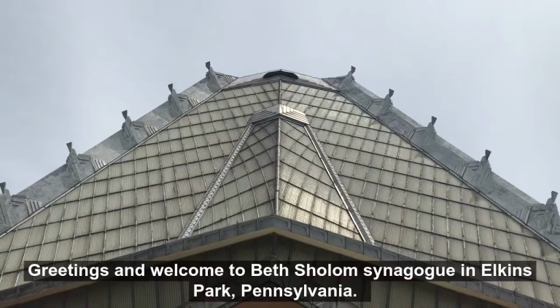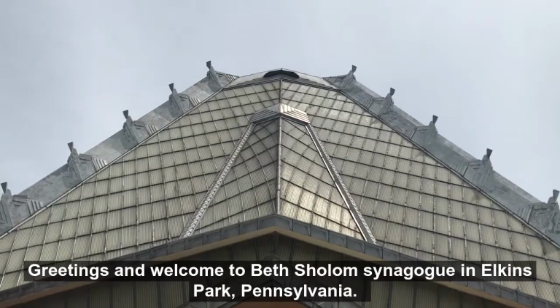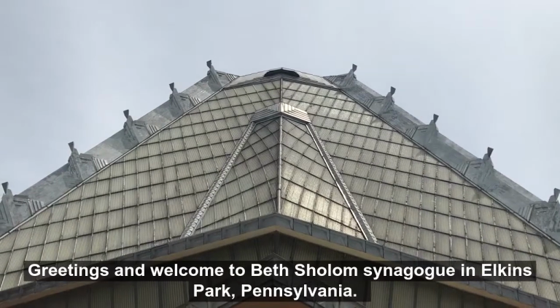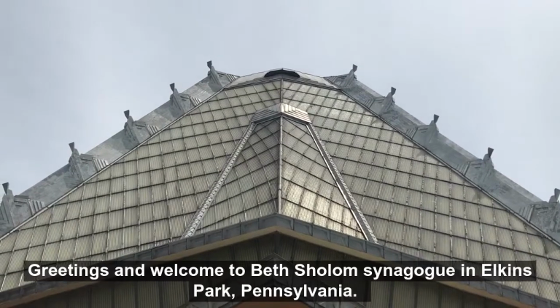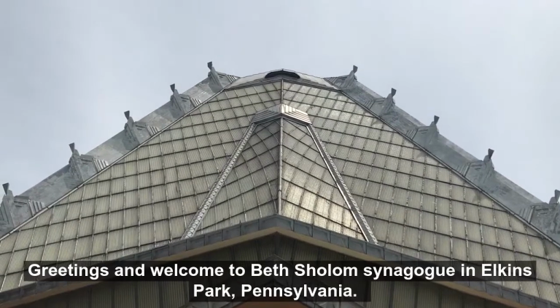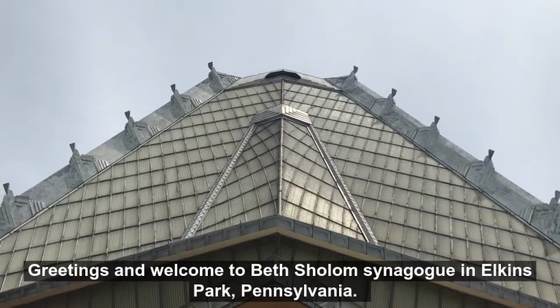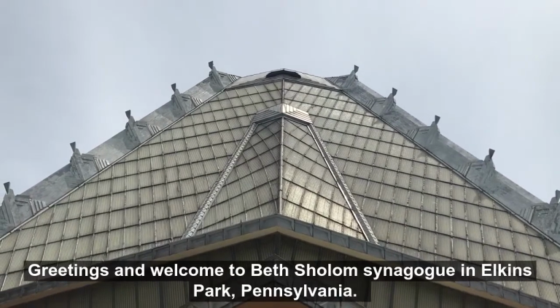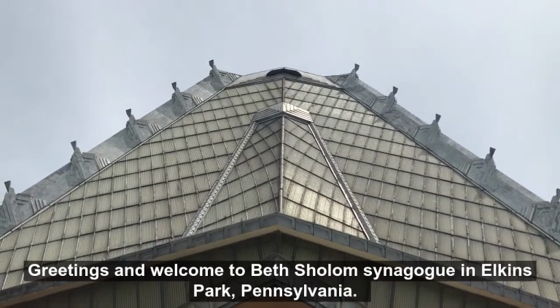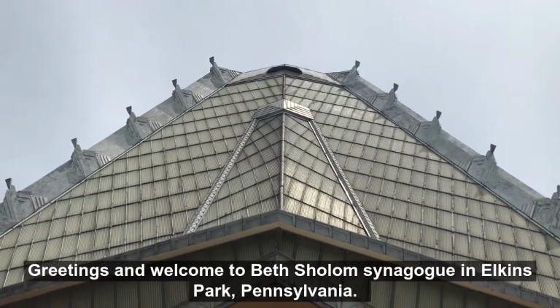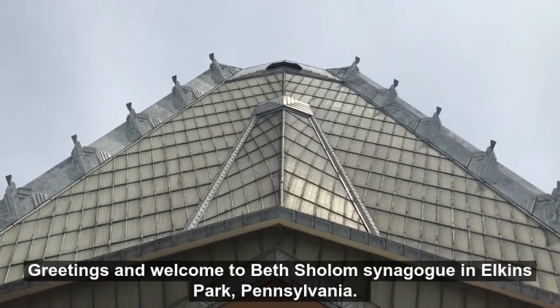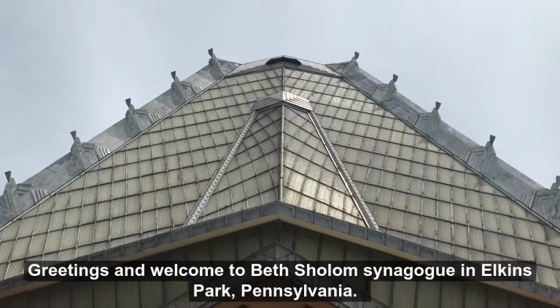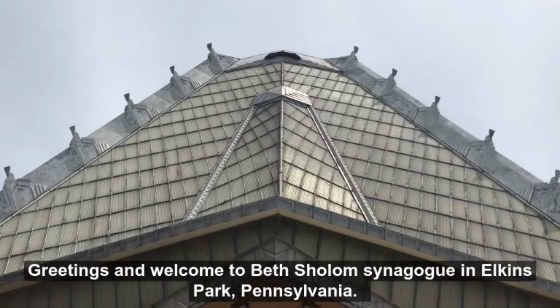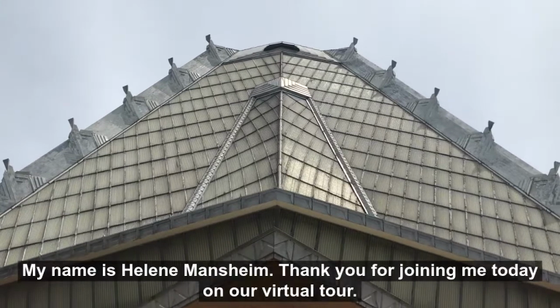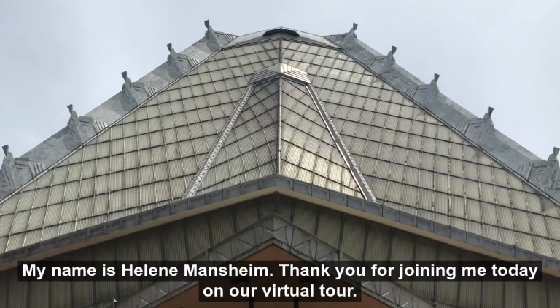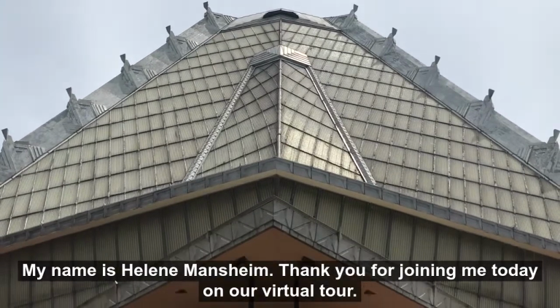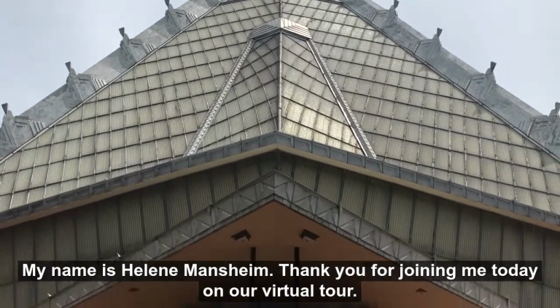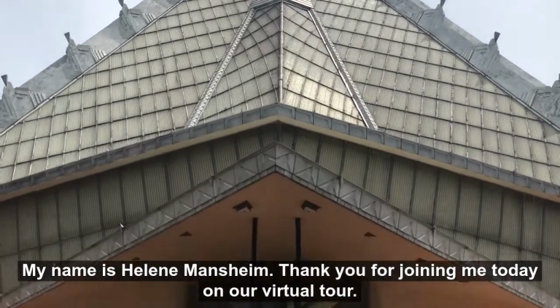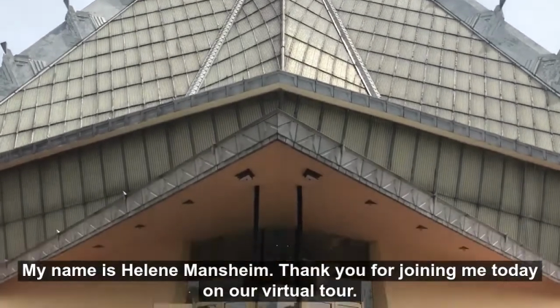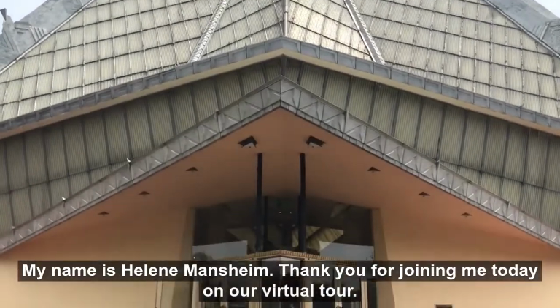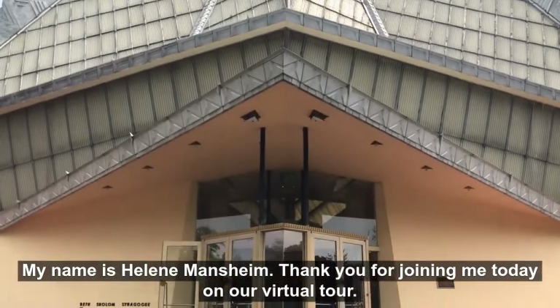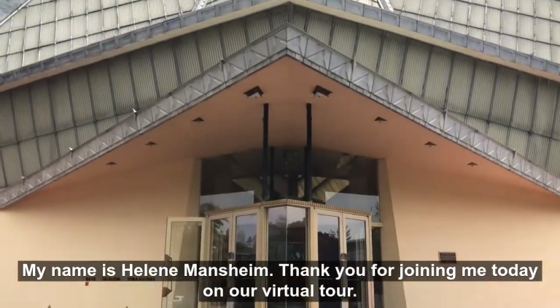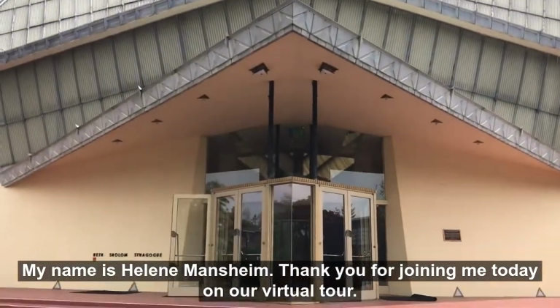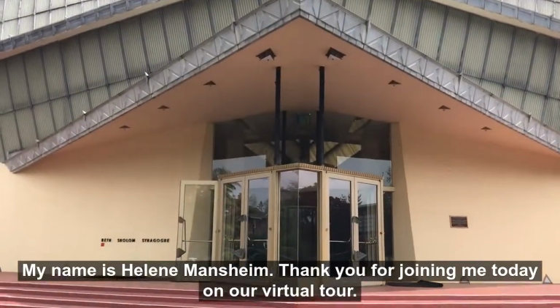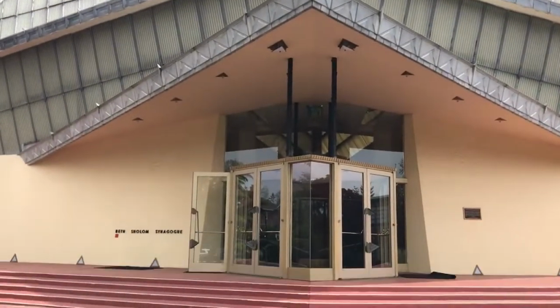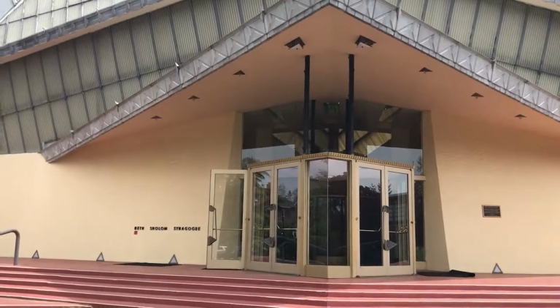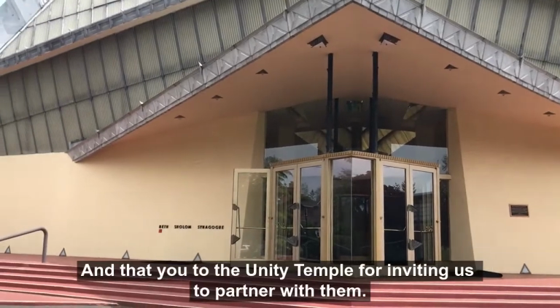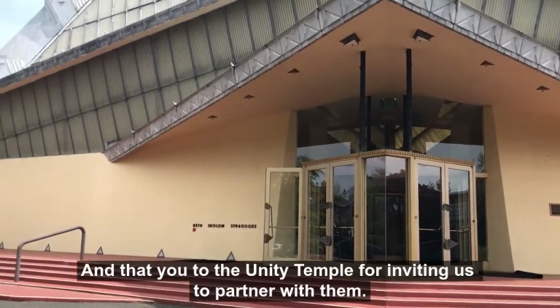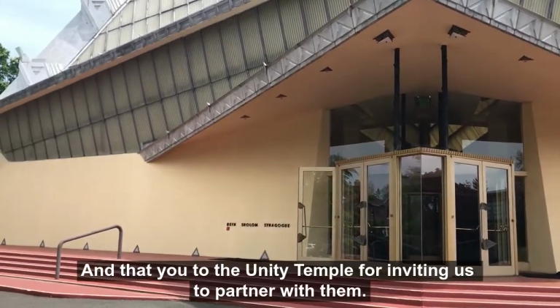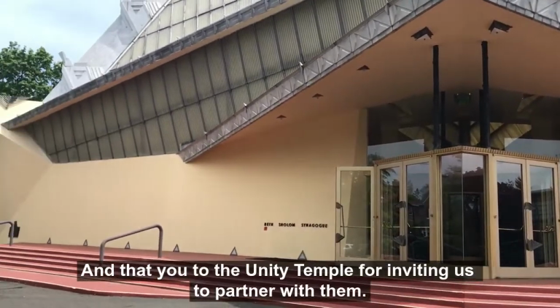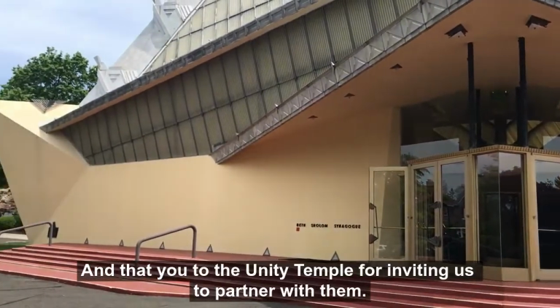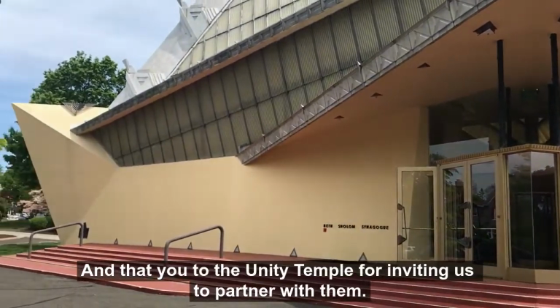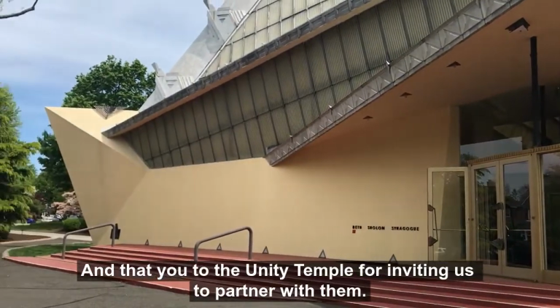Greetings and welcome to Beth Shalom Synagogue in Elkins Park, Pennsylvania. My name is Helene Manshine, and thank you for joining me today on our virtual tour. And thank you to Hindu Temple for inviting us to partner with them.